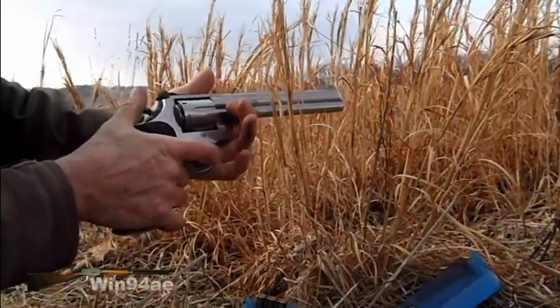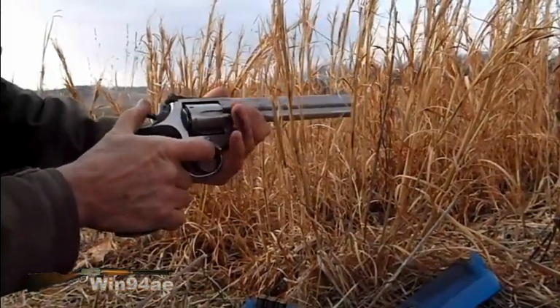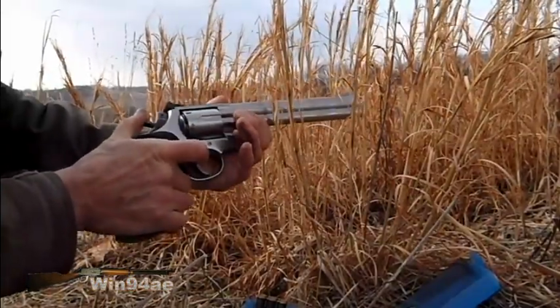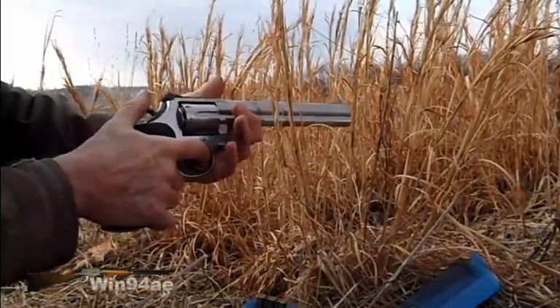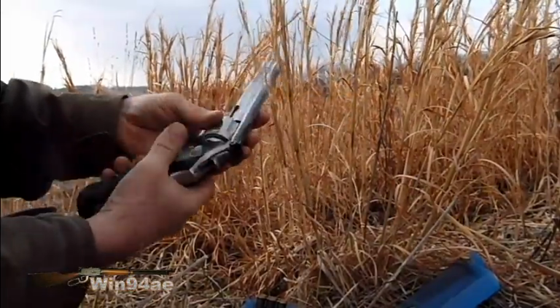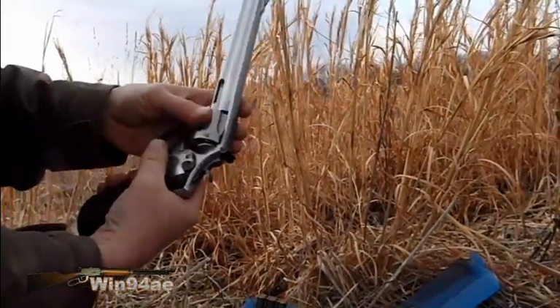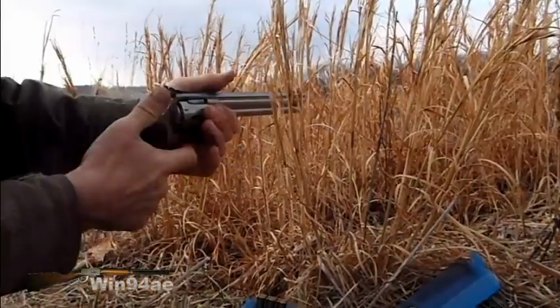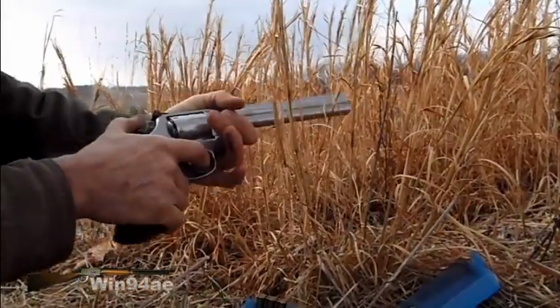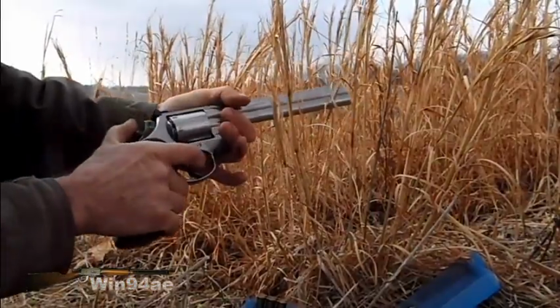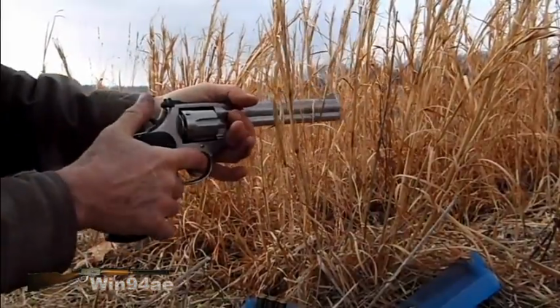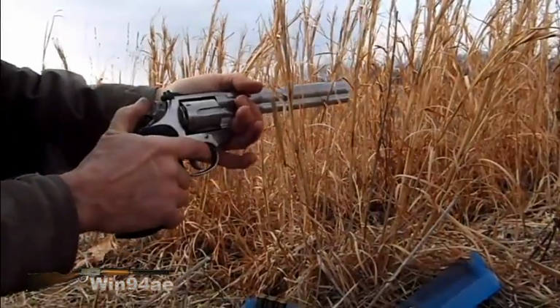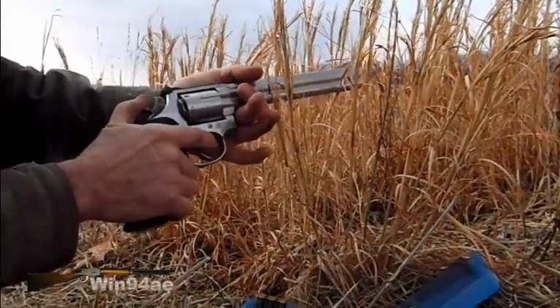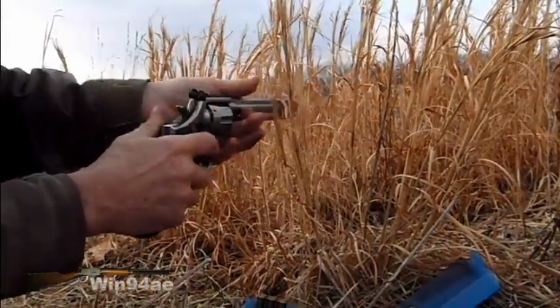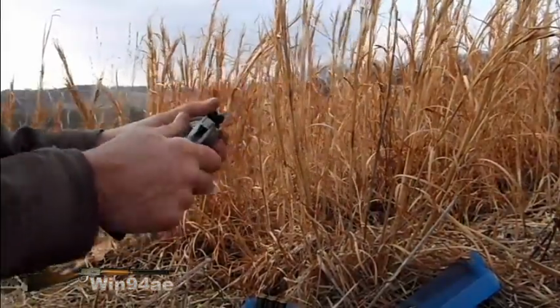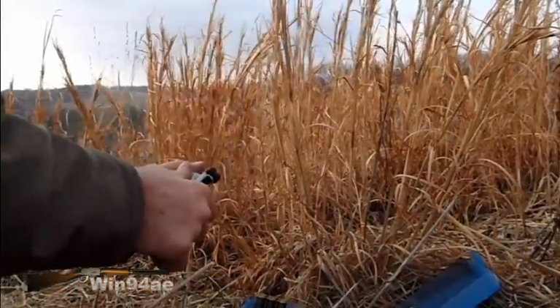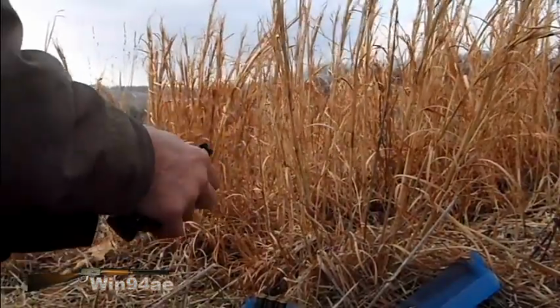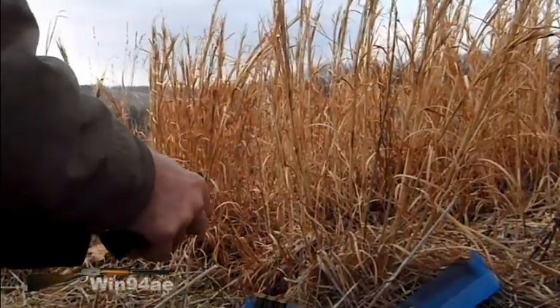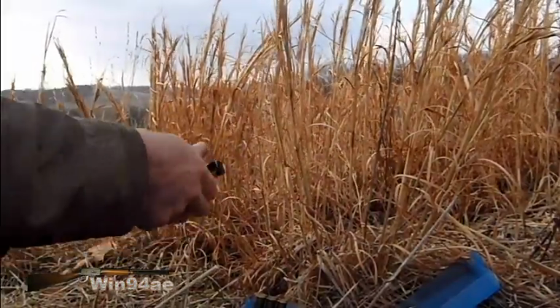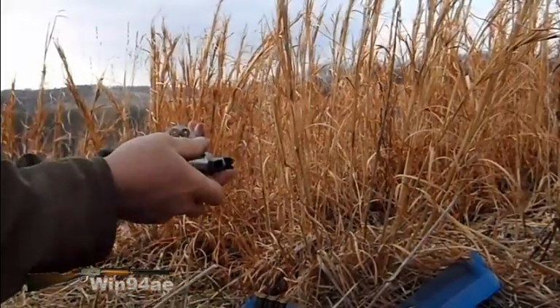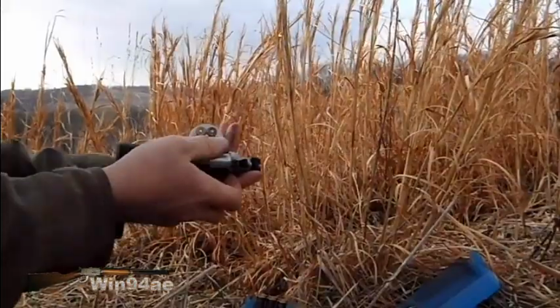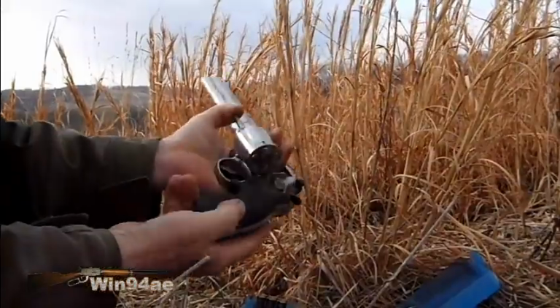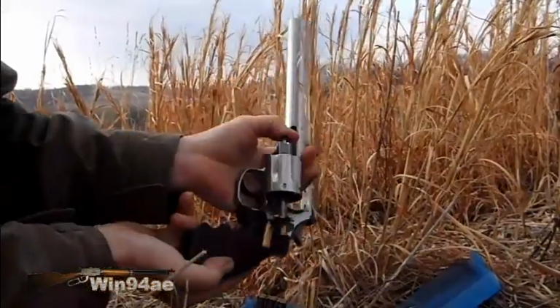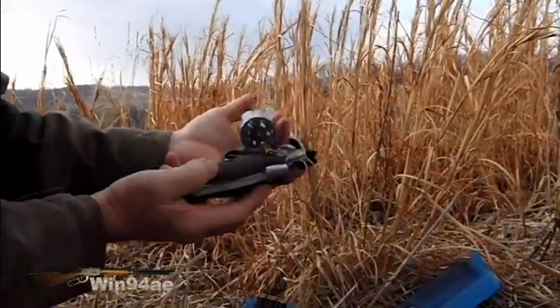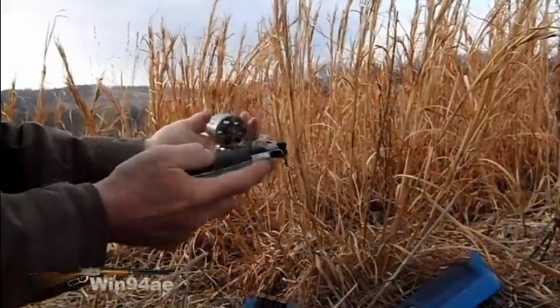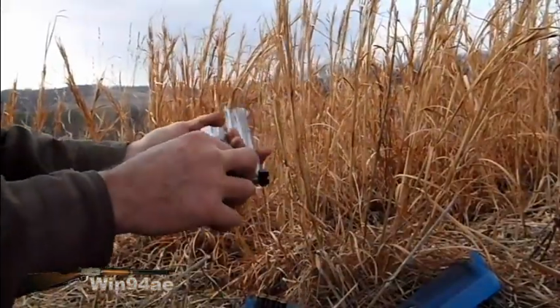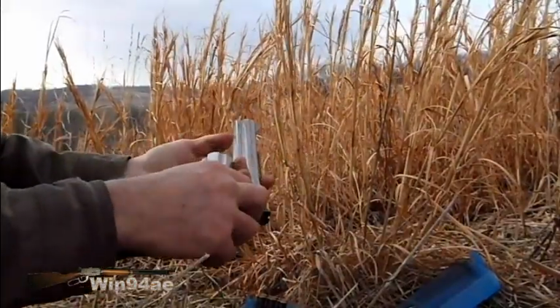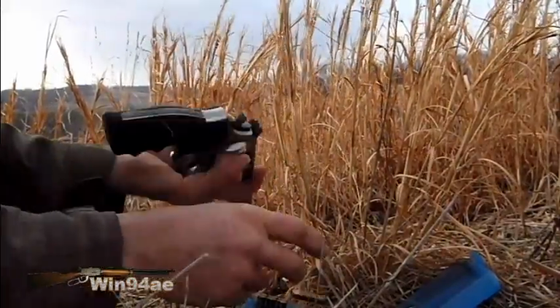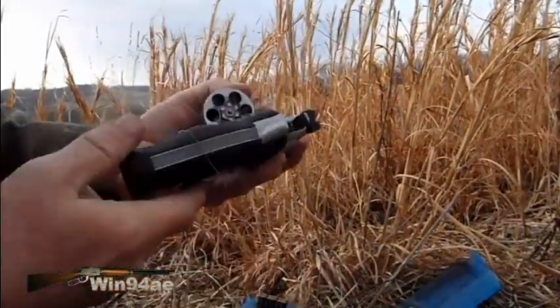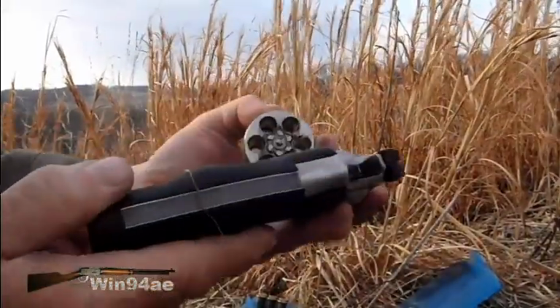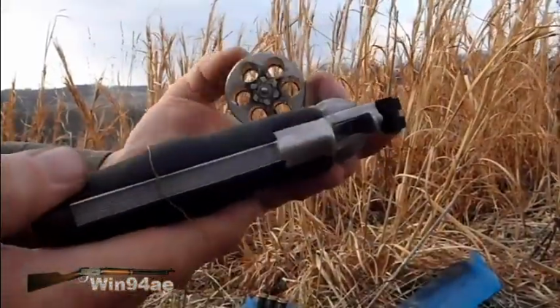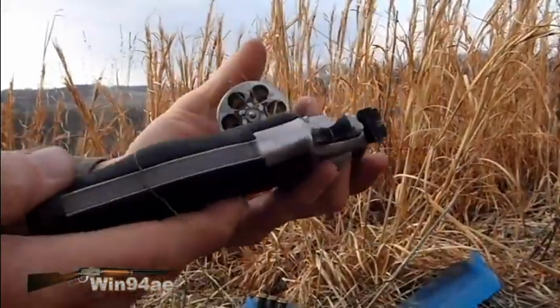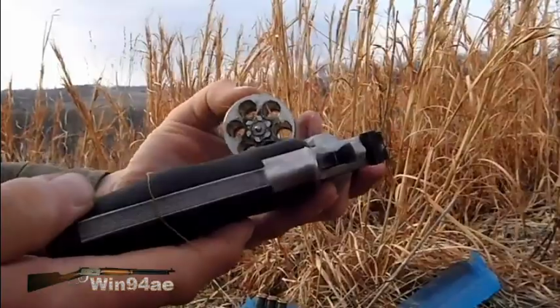You can't get that hammer back — it's jammed, more or less. And it's just a little bit of grass in there. A little bit of grass inside there can do it.